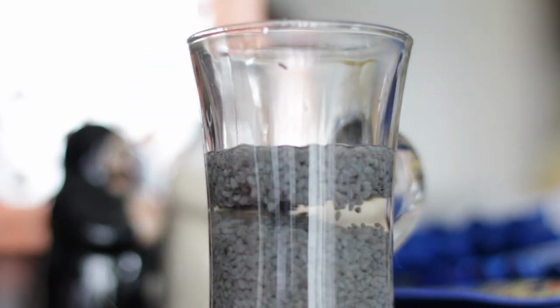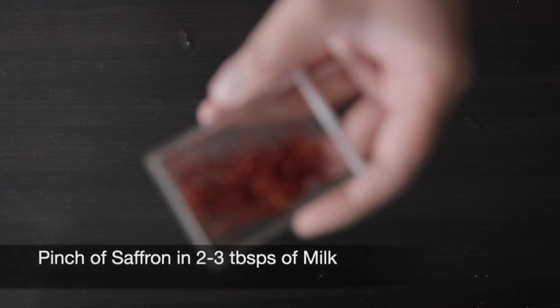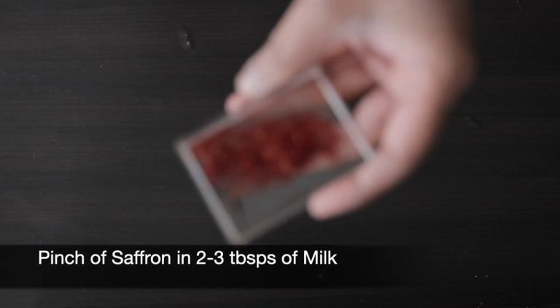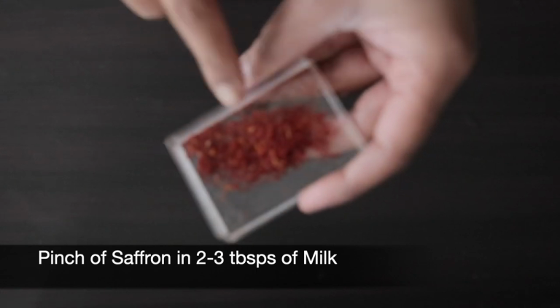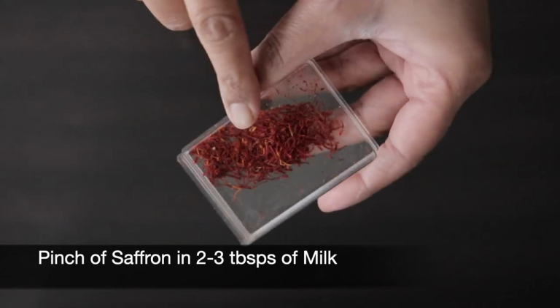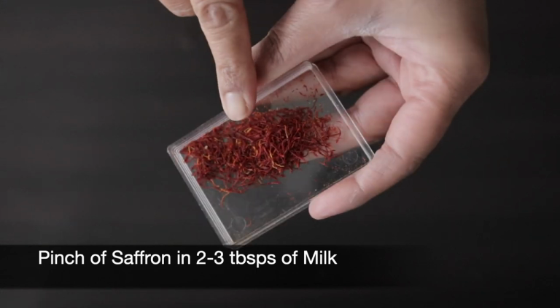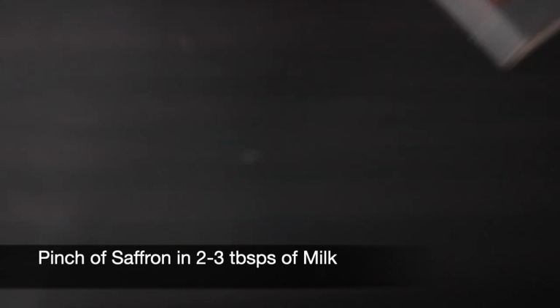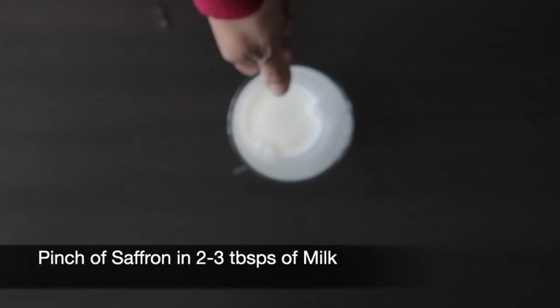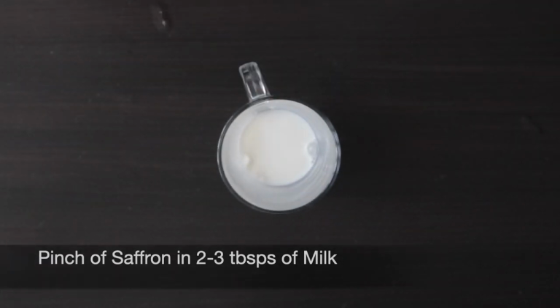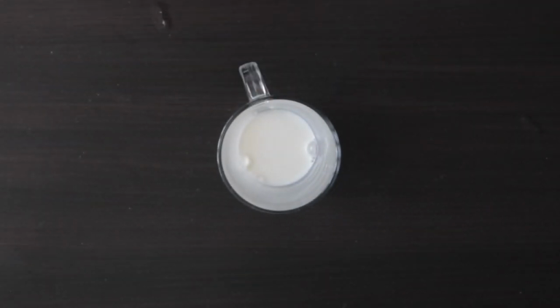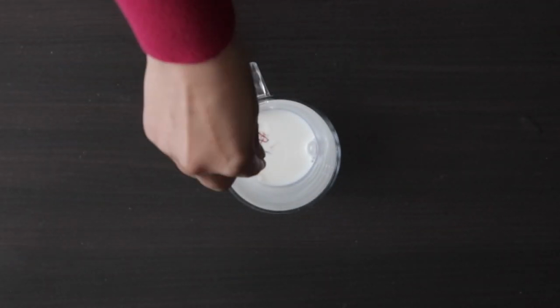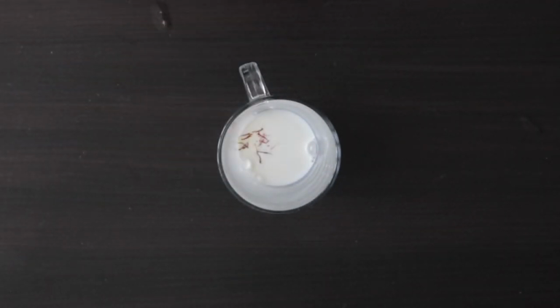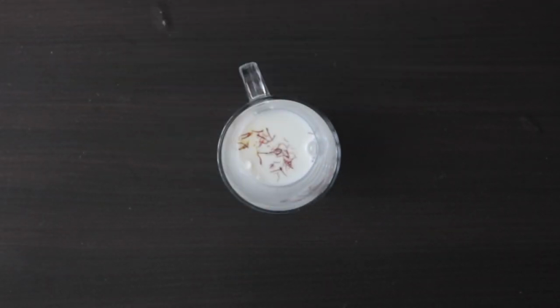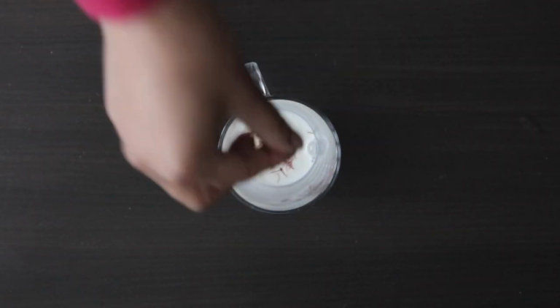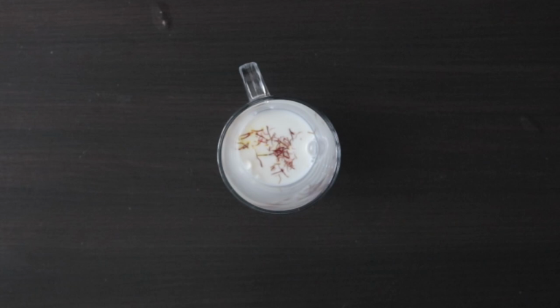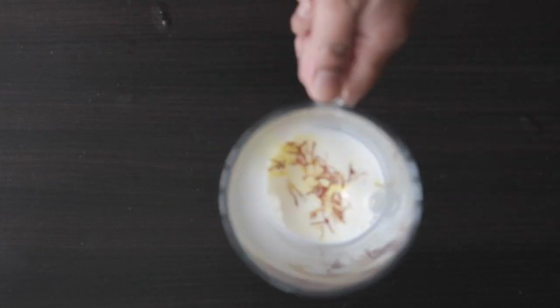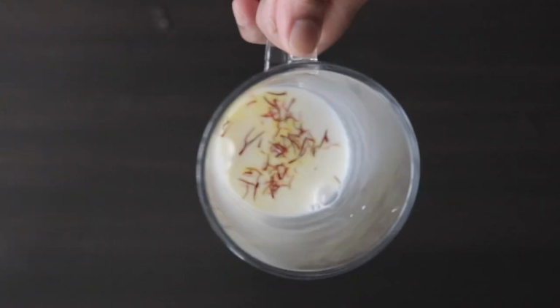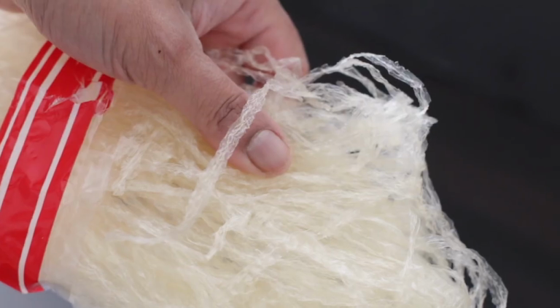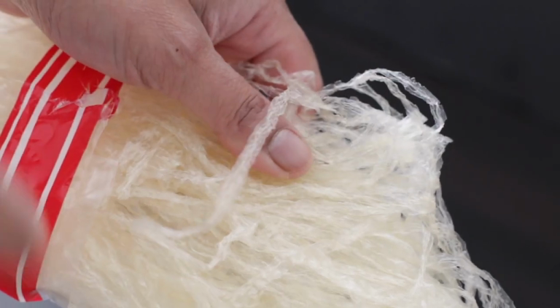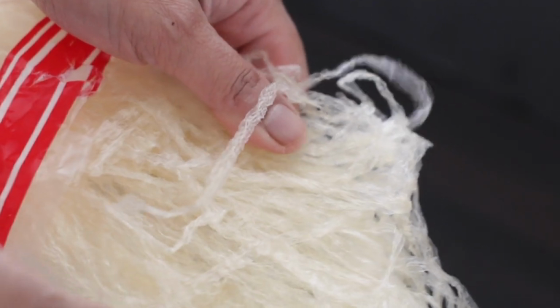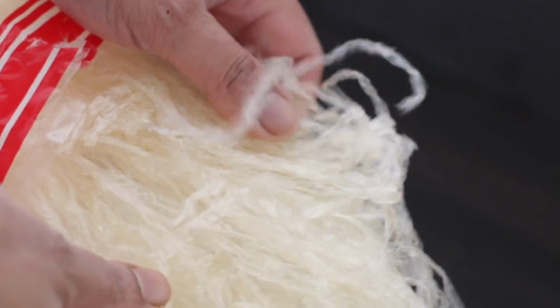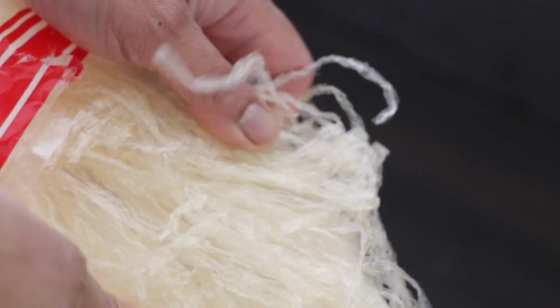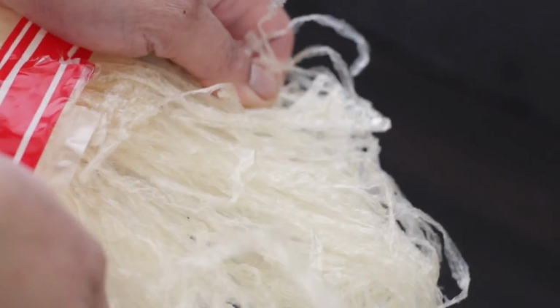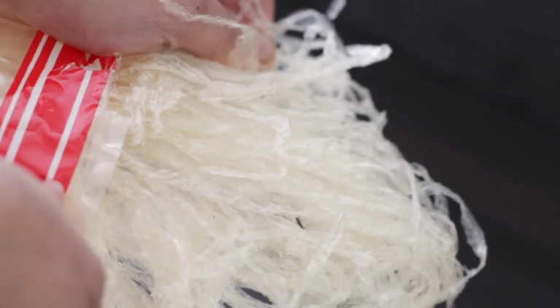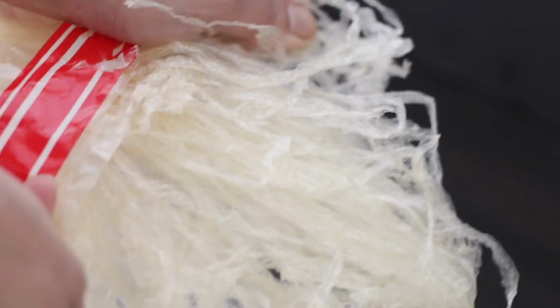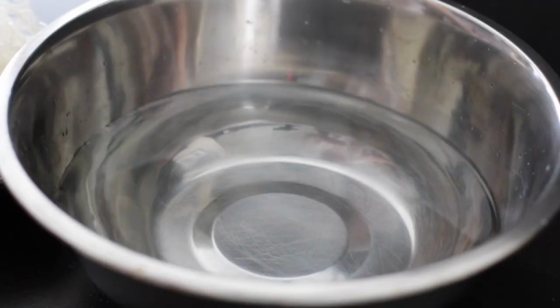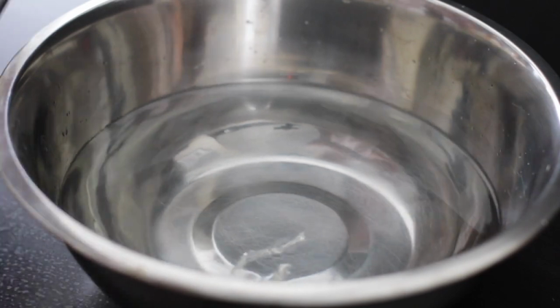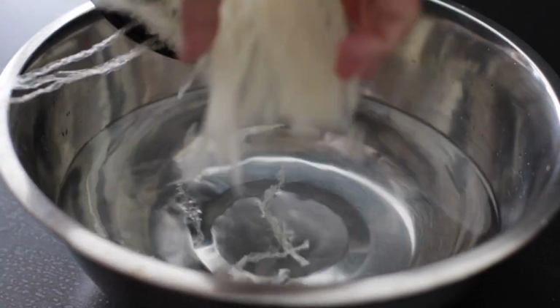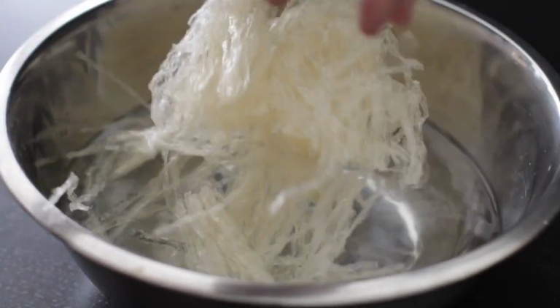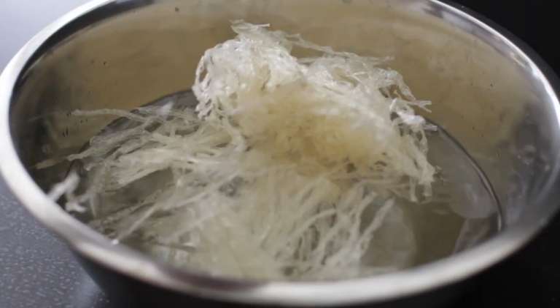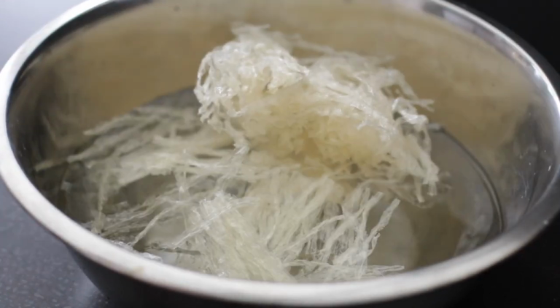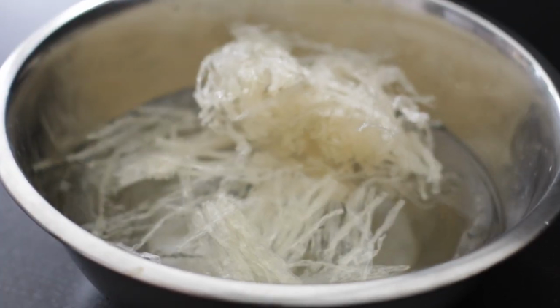I have some saffron strands, or kesar, here and I'm going to allow these to steep in some warm milk. Chinagrass, also known as agar agar, needs to be soaked in some room temperature water for about 10 minutes before boiling.